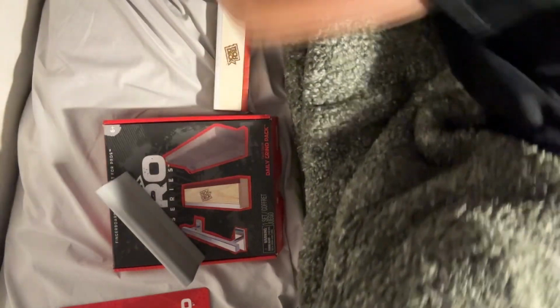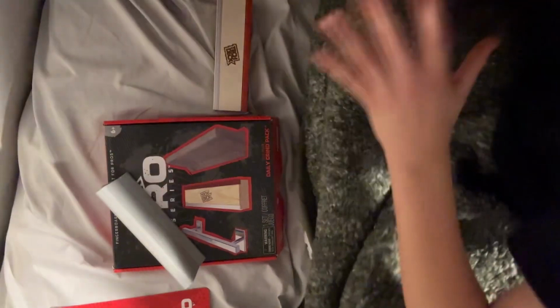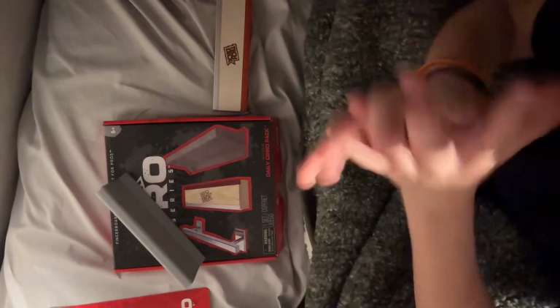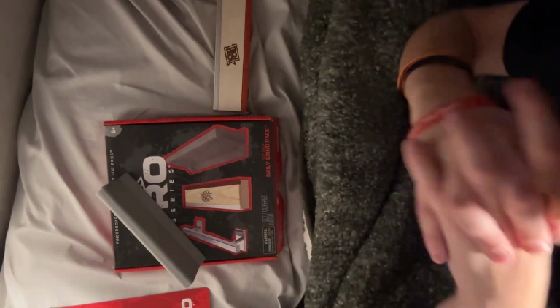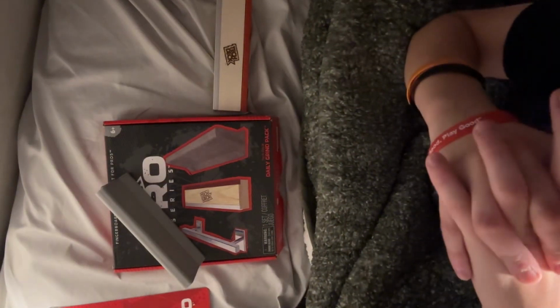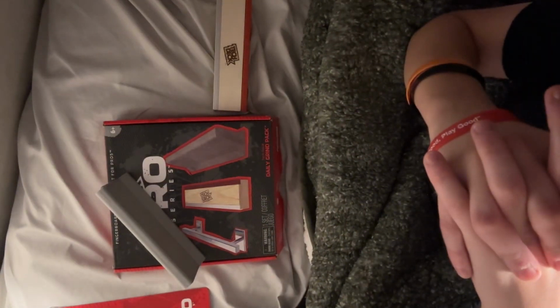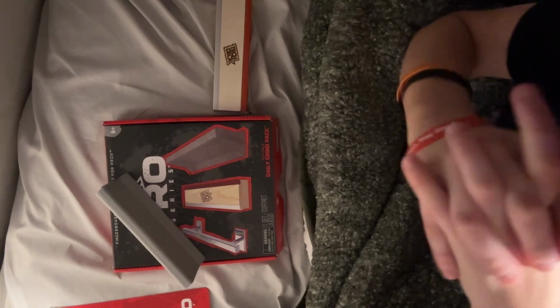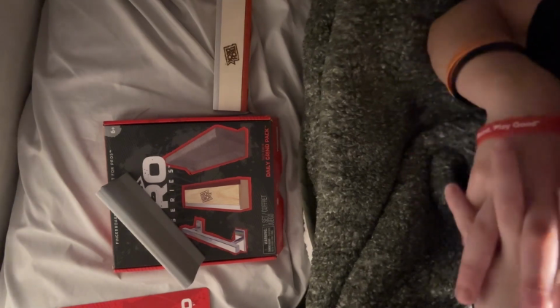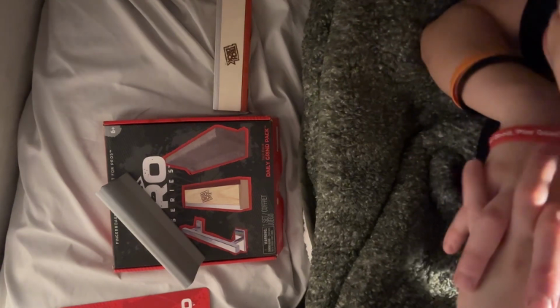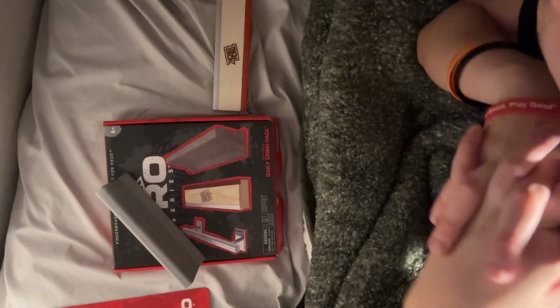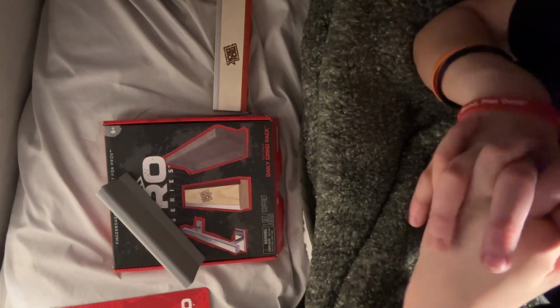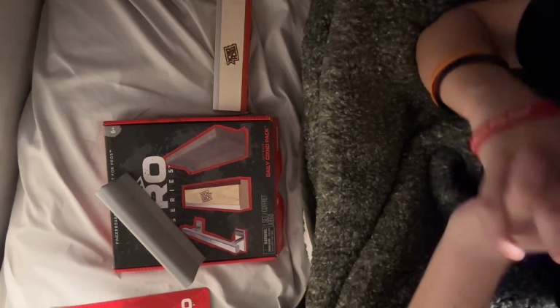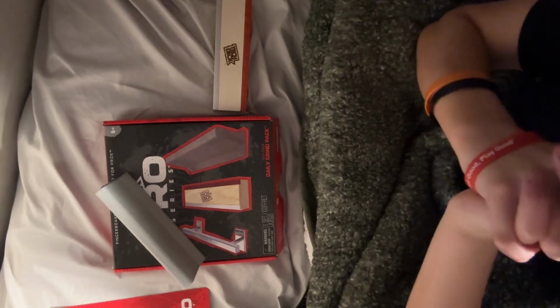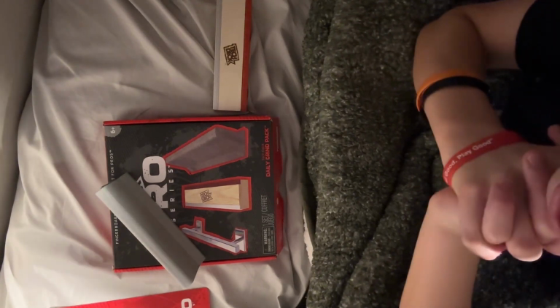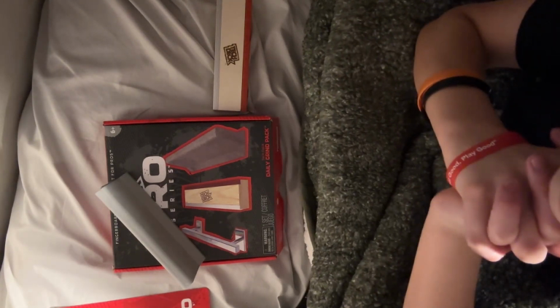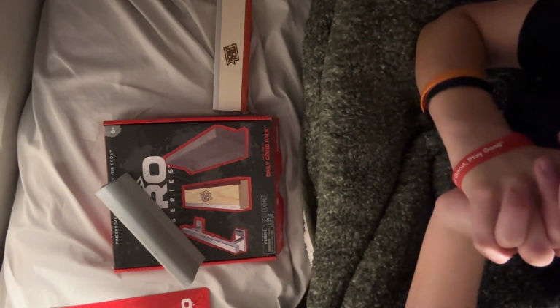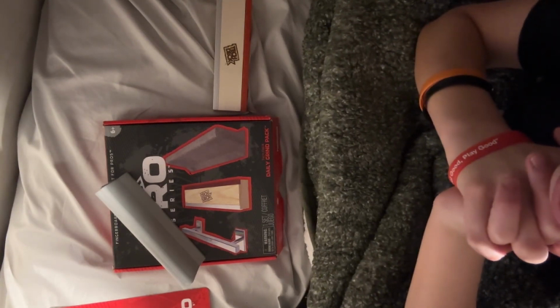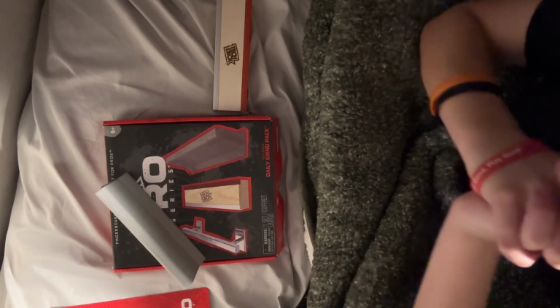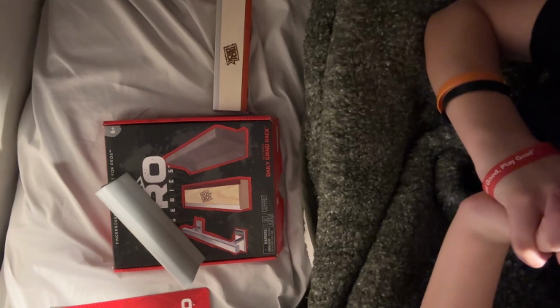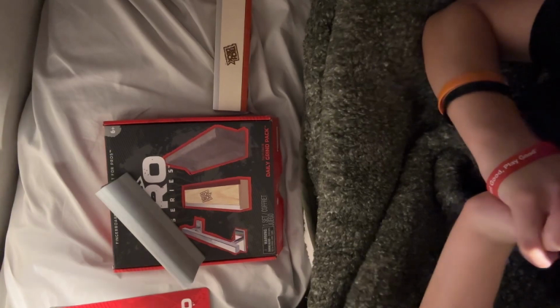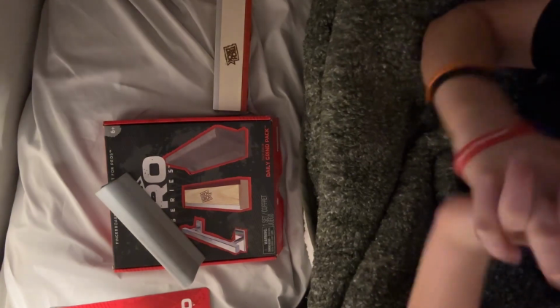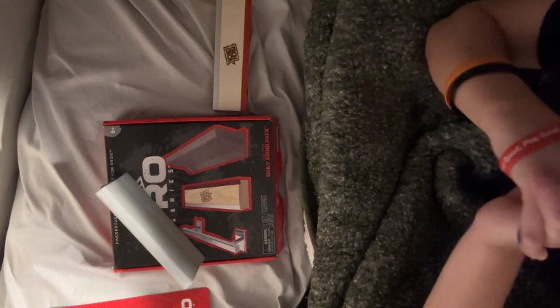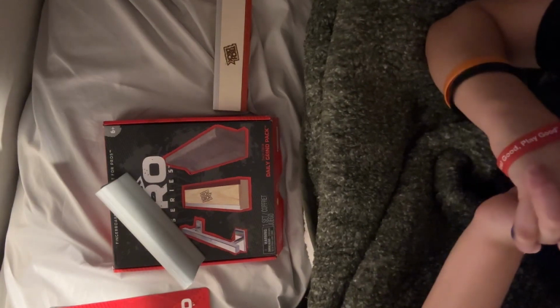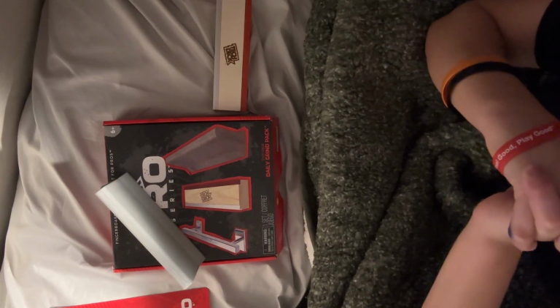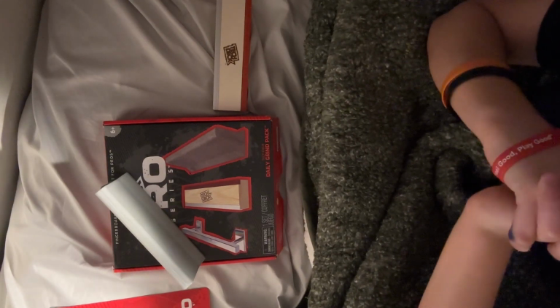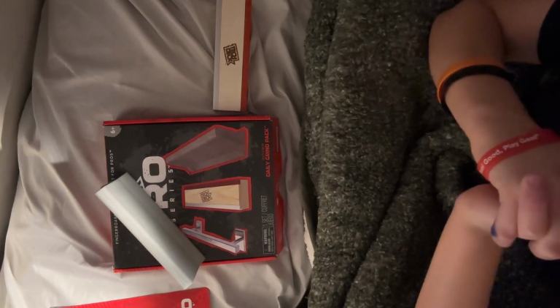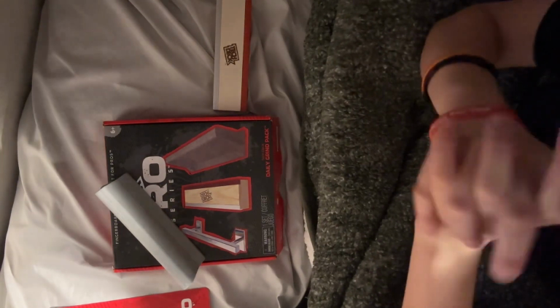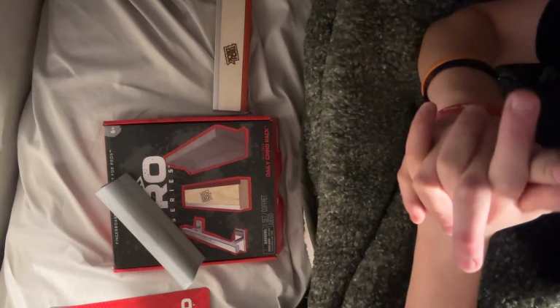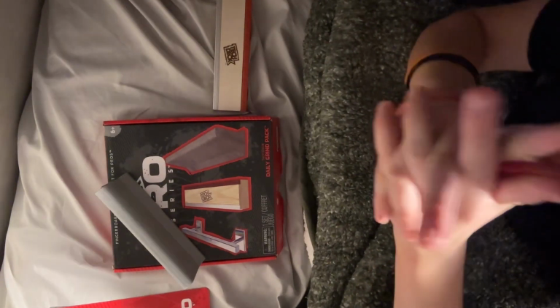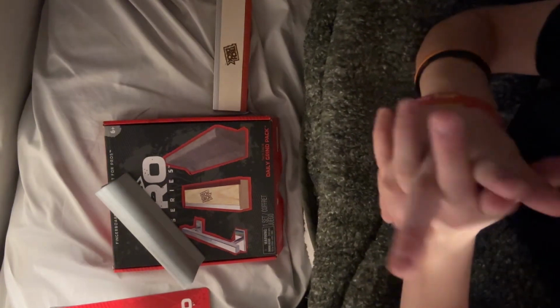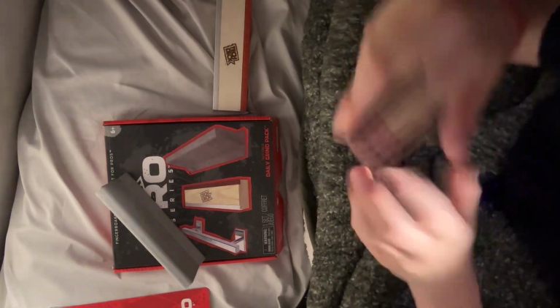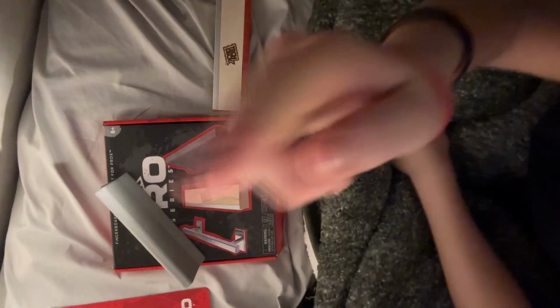That is it for today's episode. It kind of fell down into the crack, which is under my bed now. So that is it for today's episode. Thank you for watching — hit the like button and subscribe. See you next time.